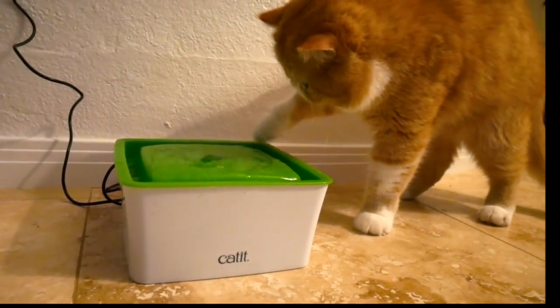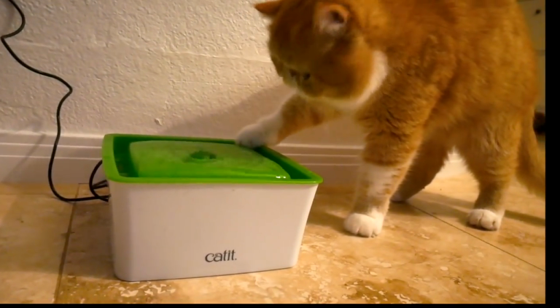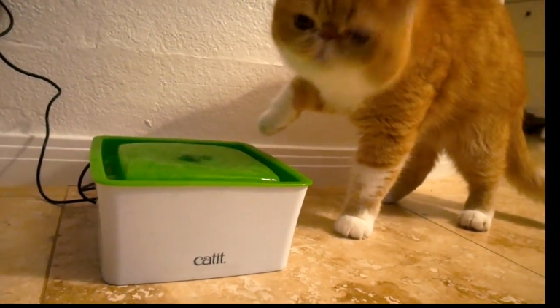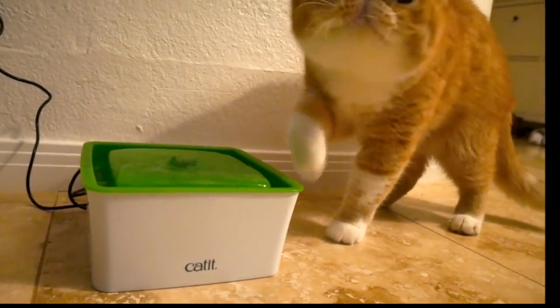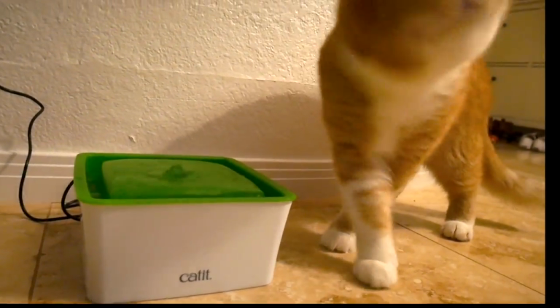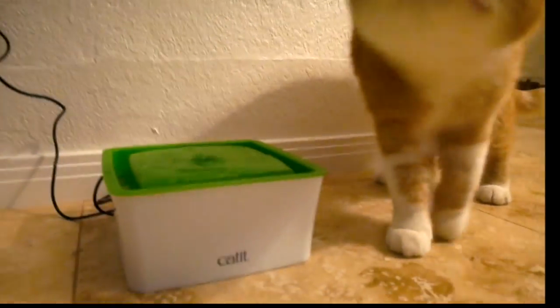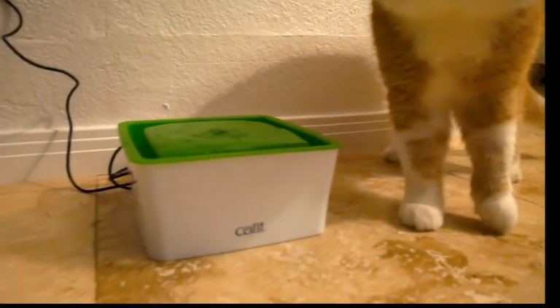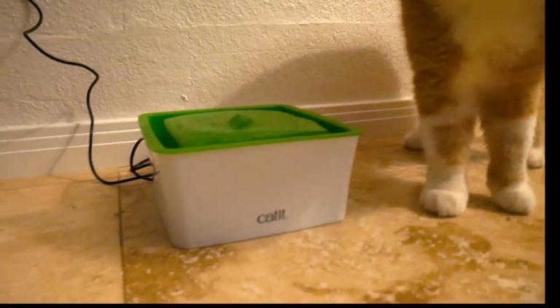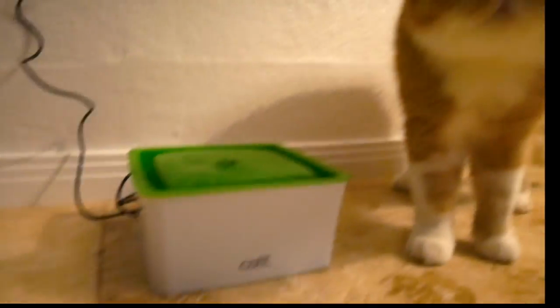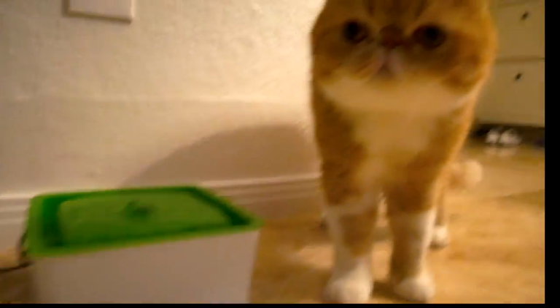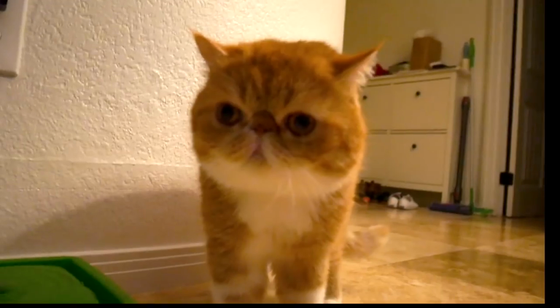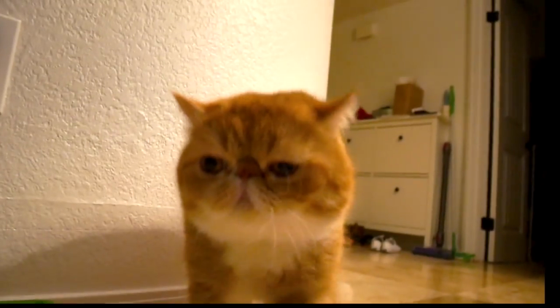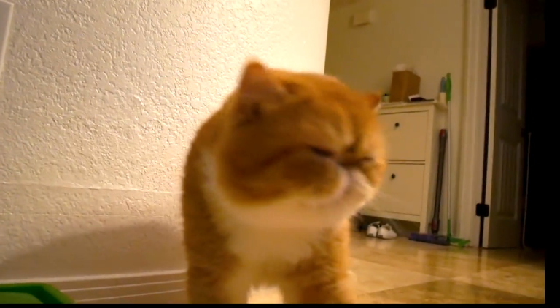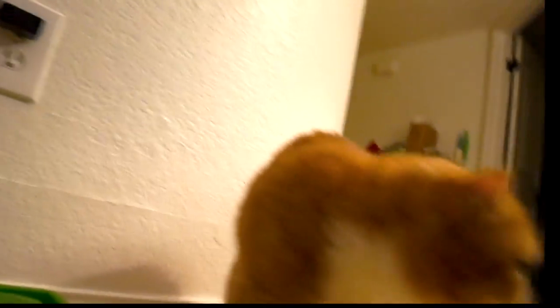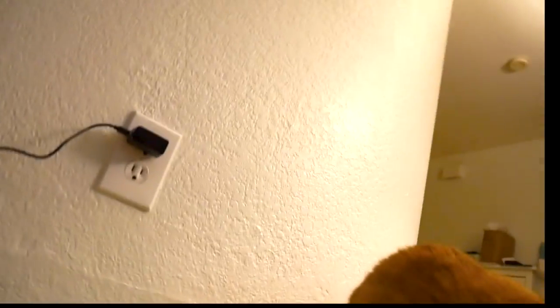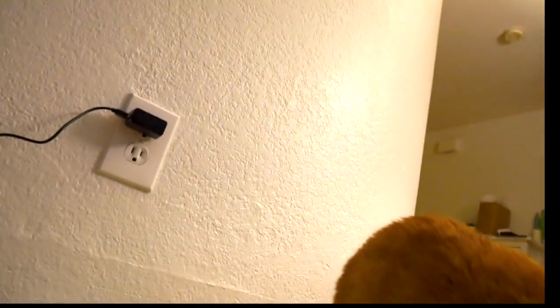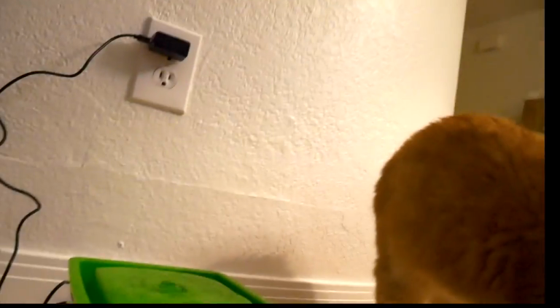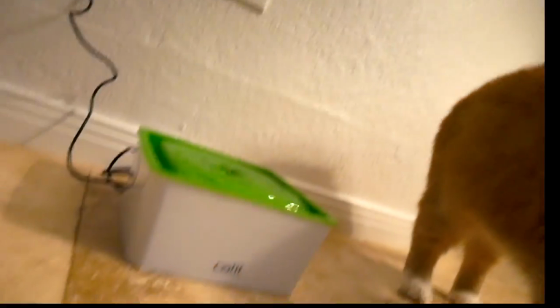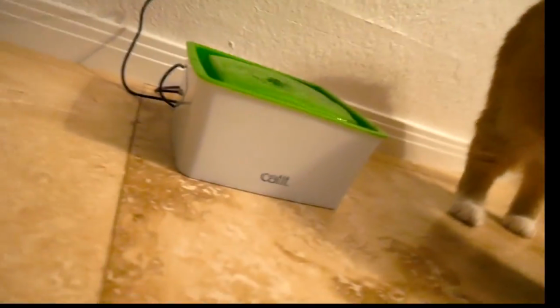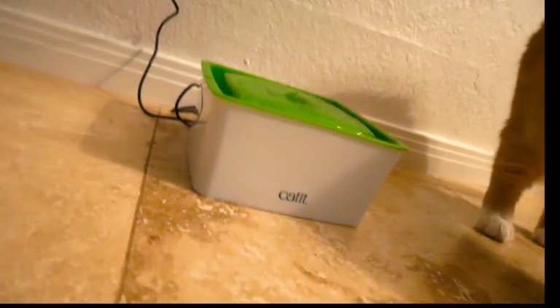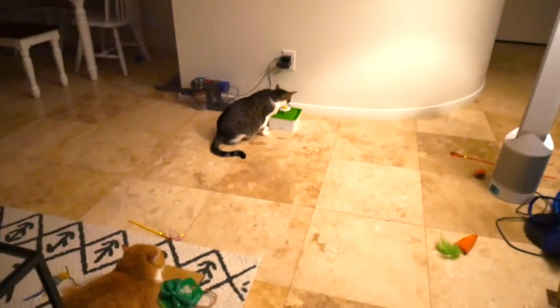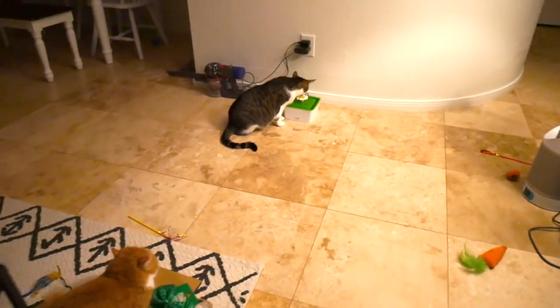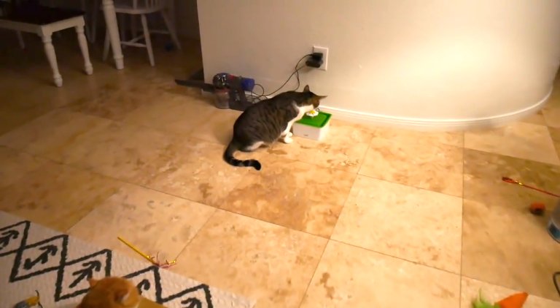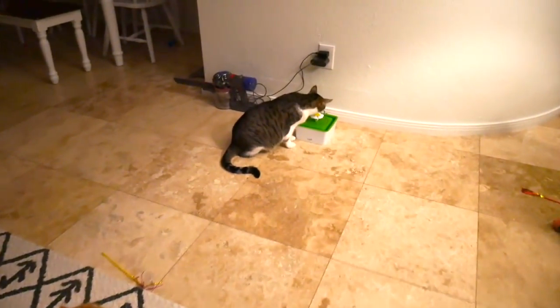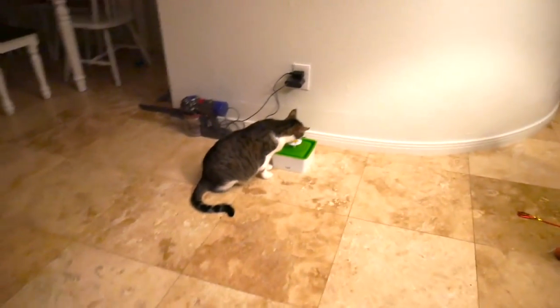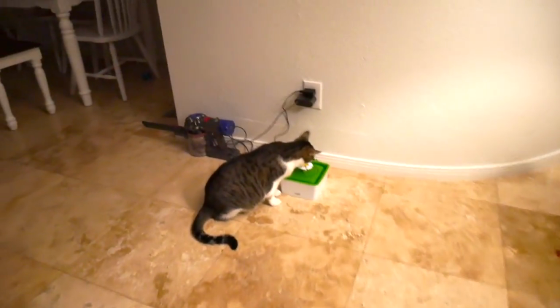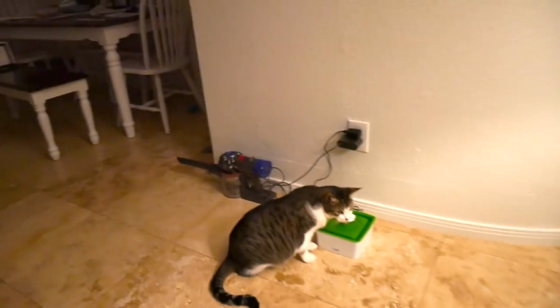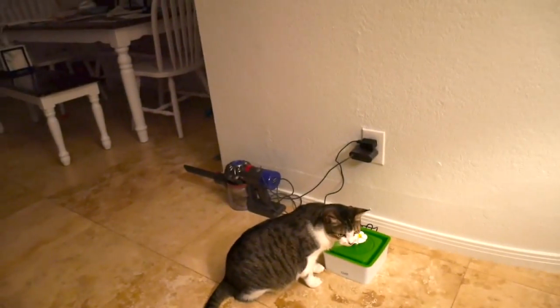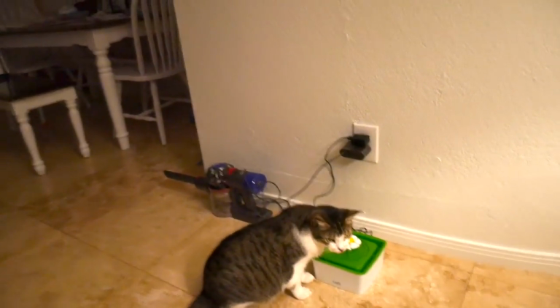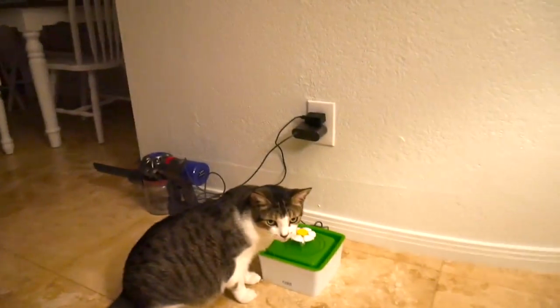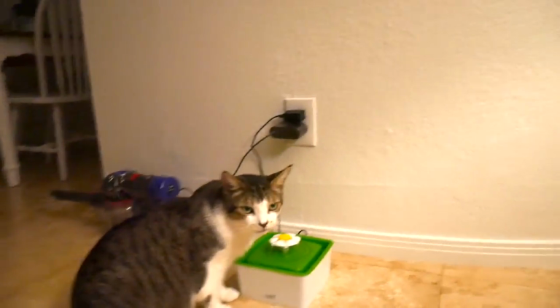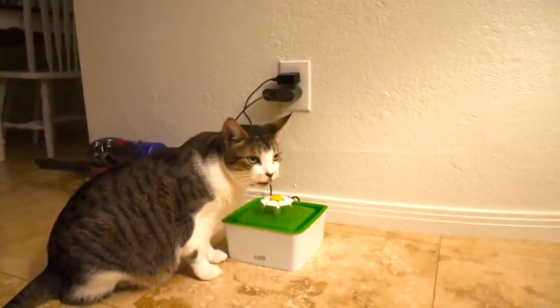Hey, don't splash! Bobby, it's for drinking! Have a go!